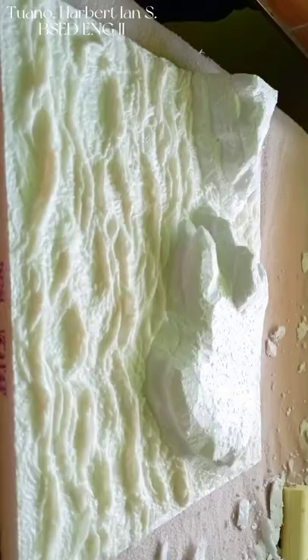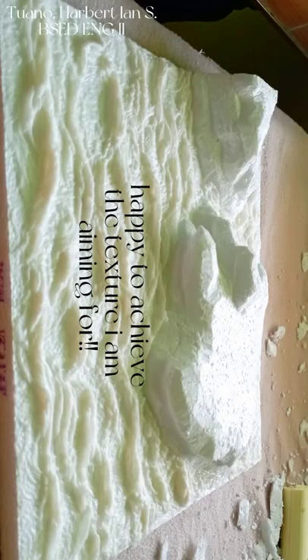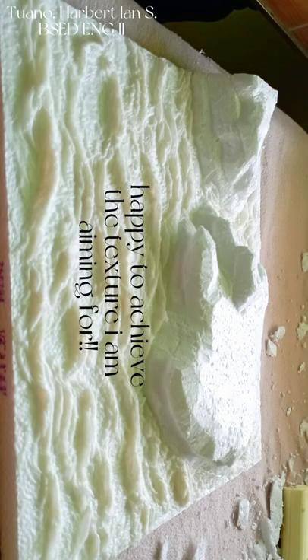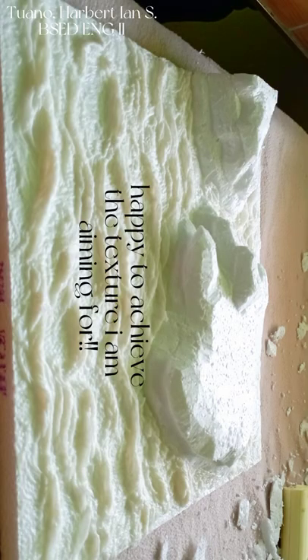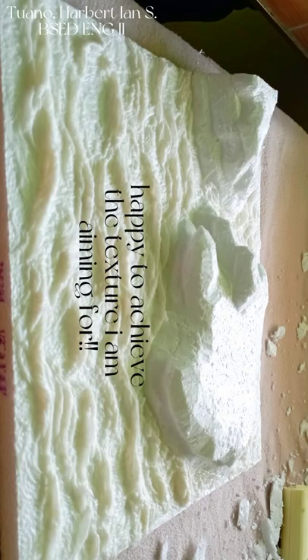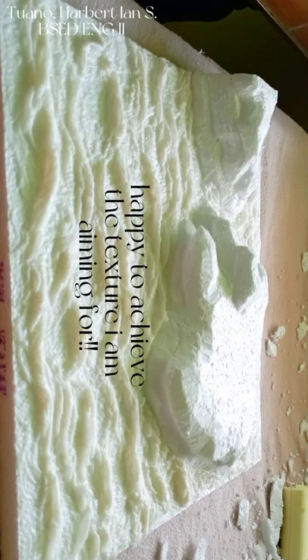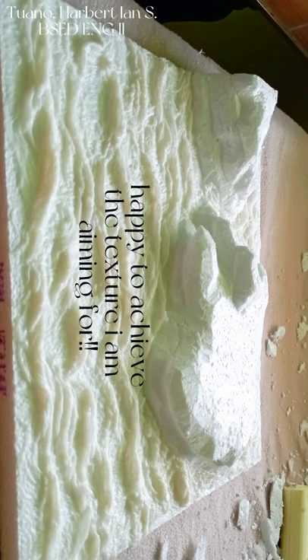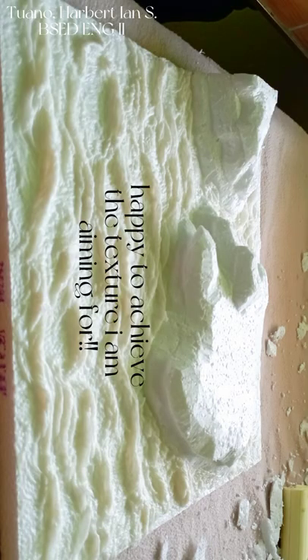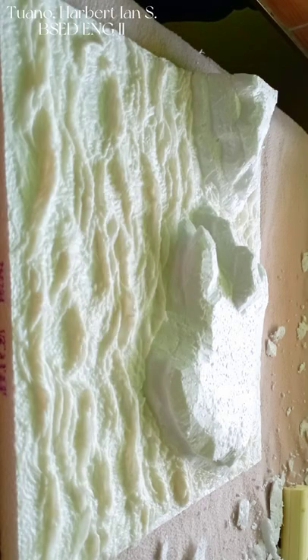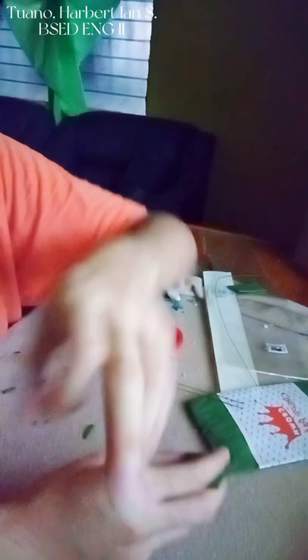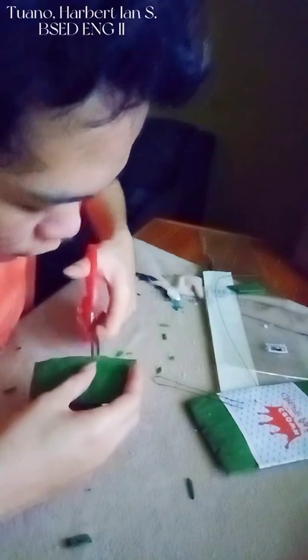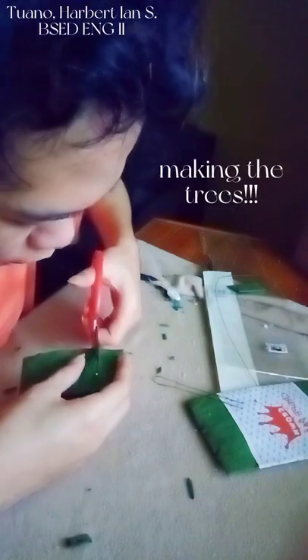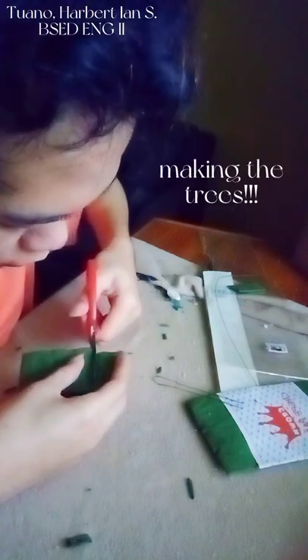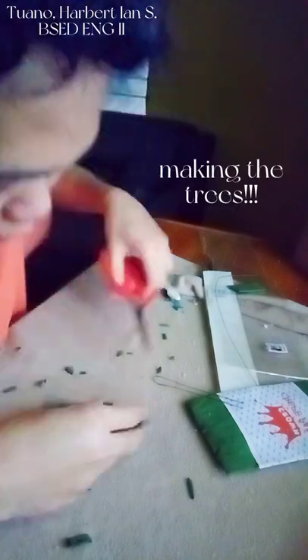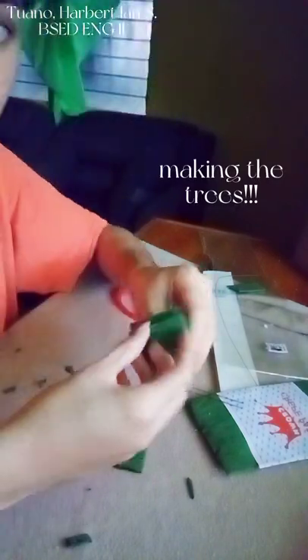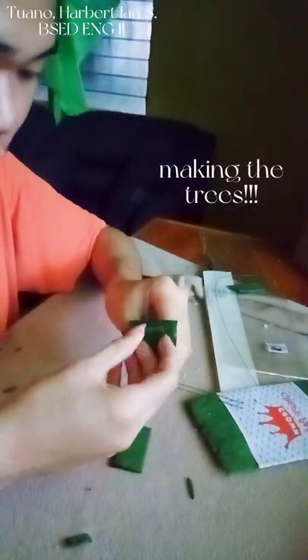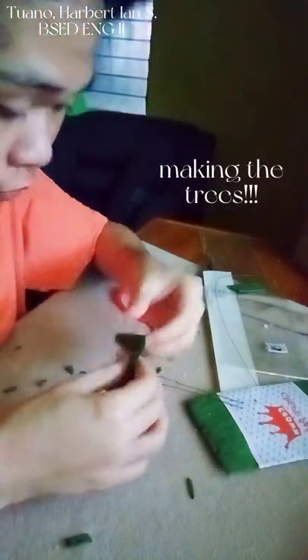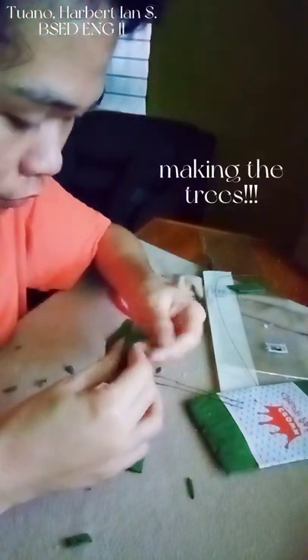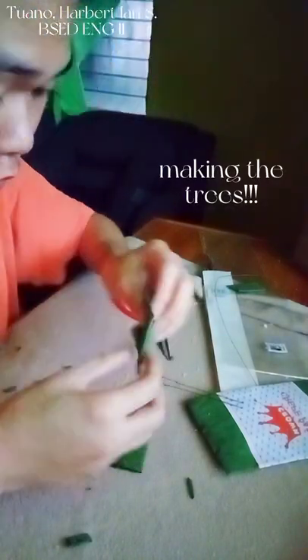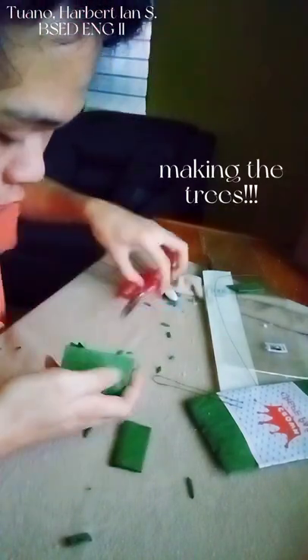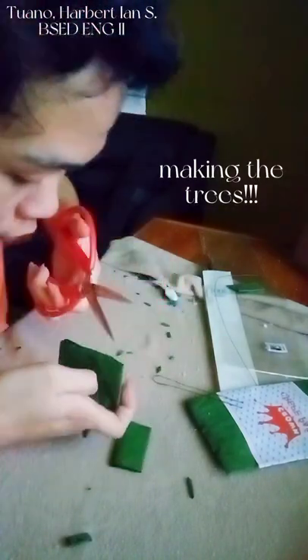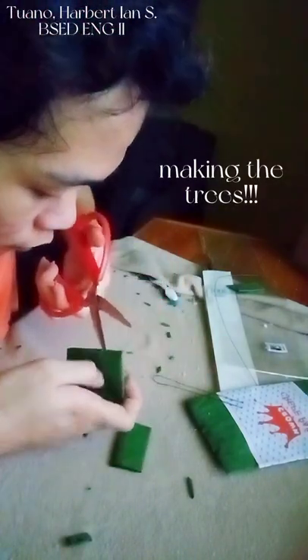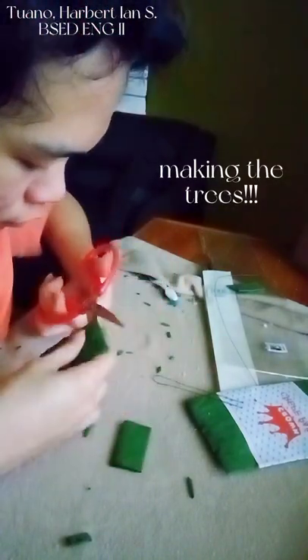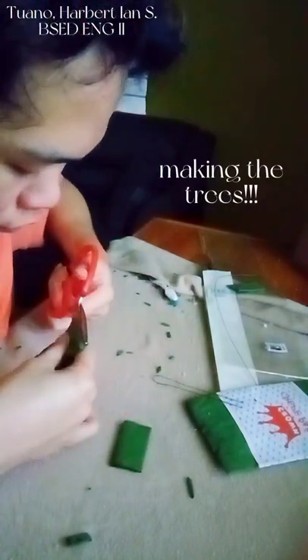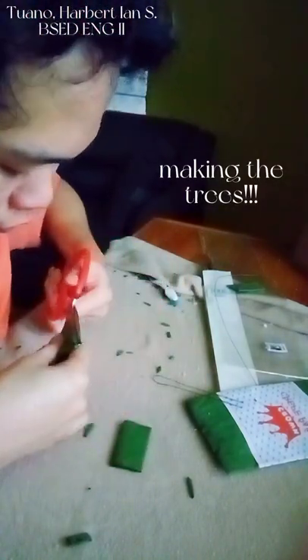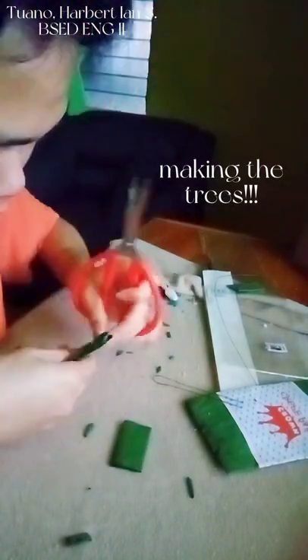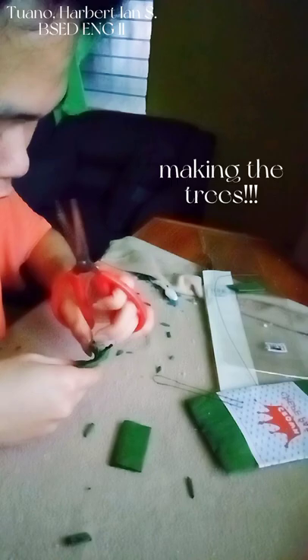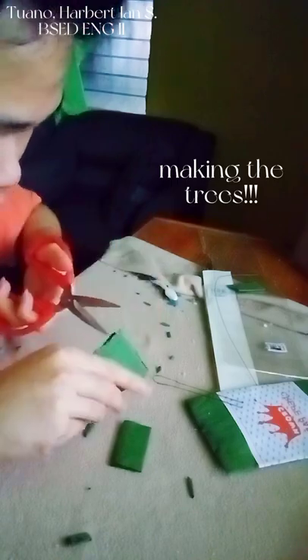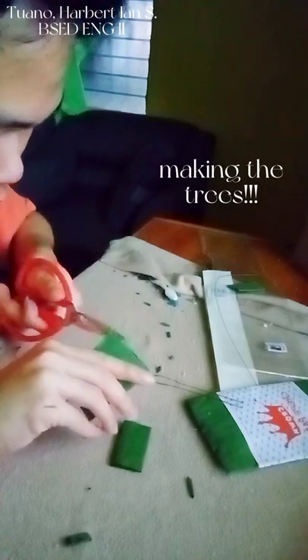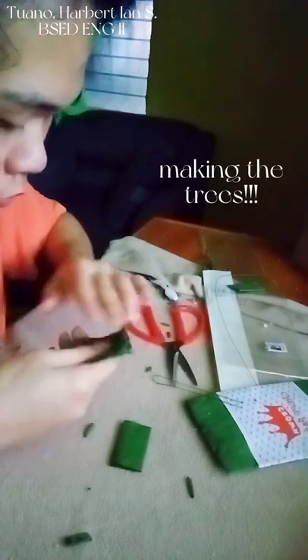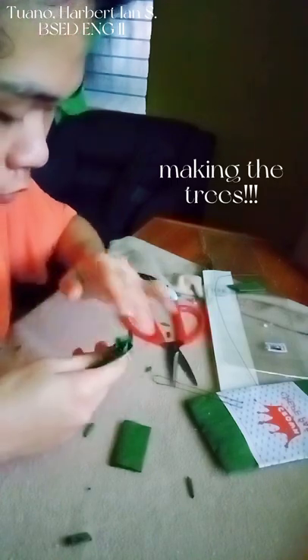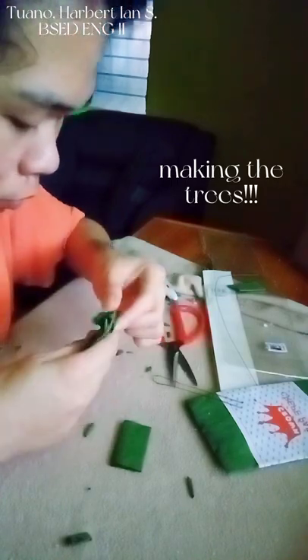This time around I am trying to make a tree out of some crepe paper and metal wires.